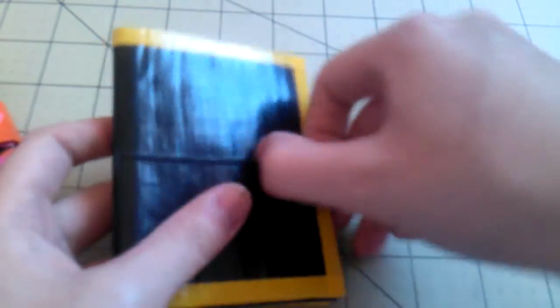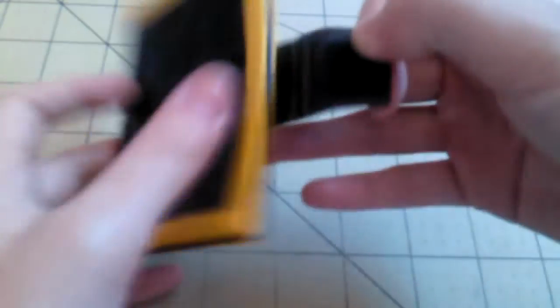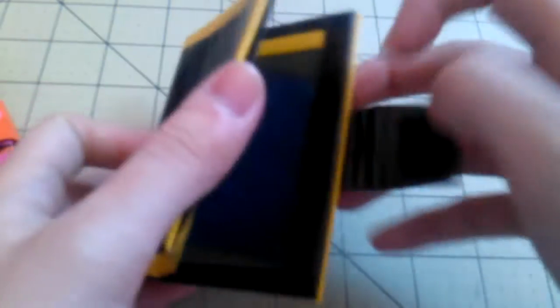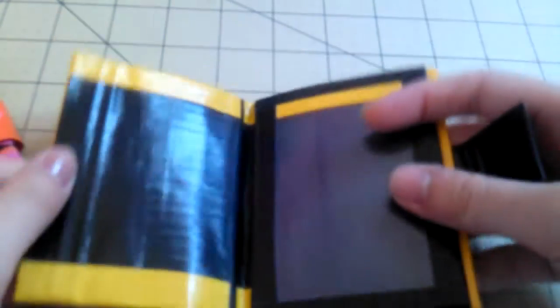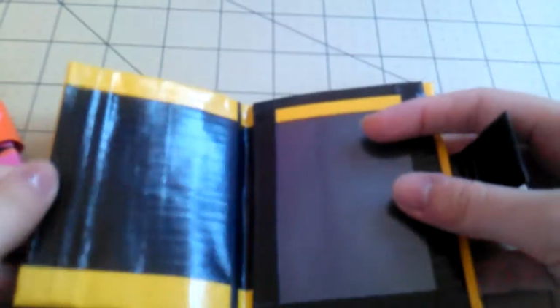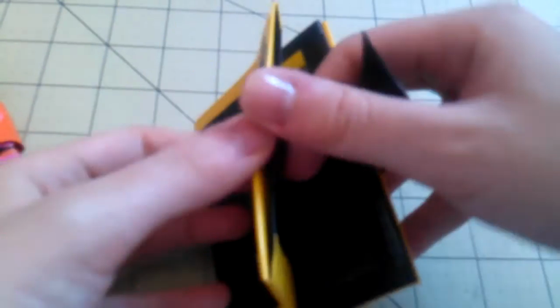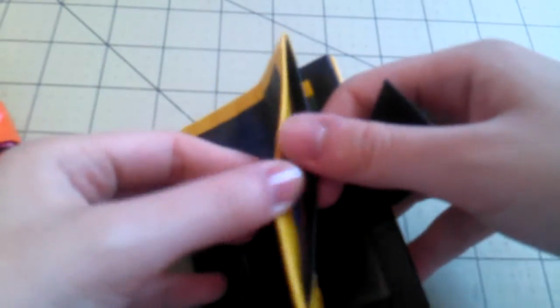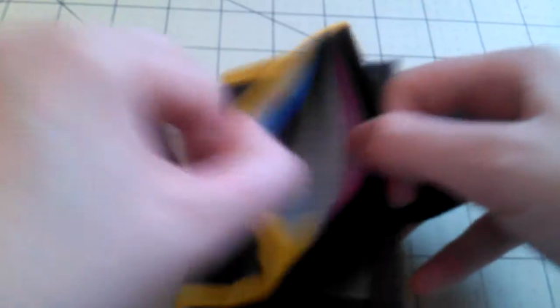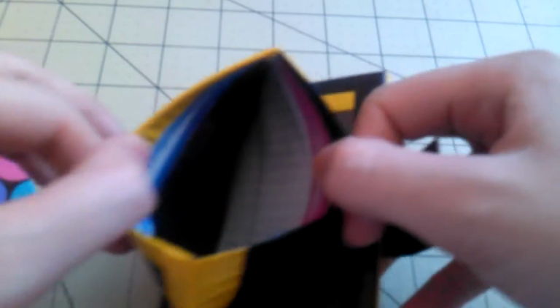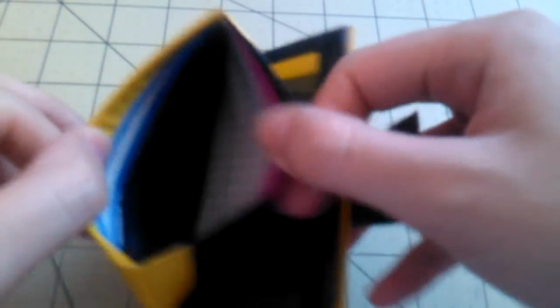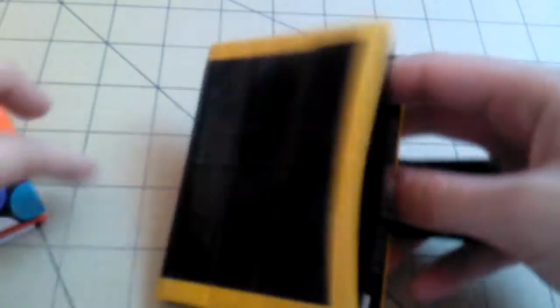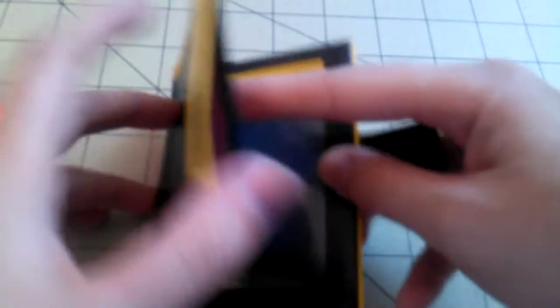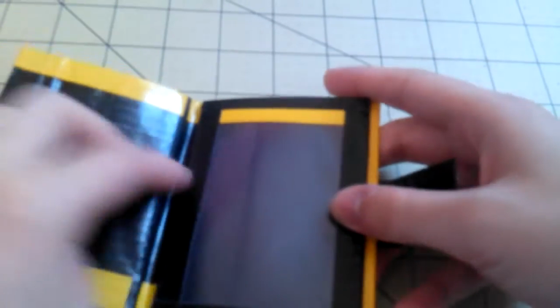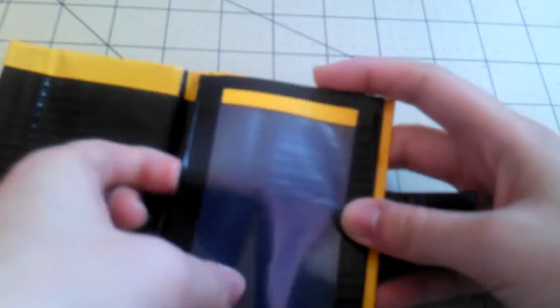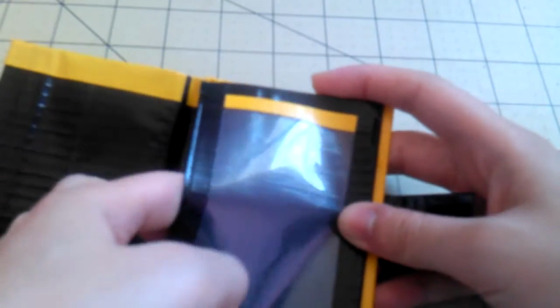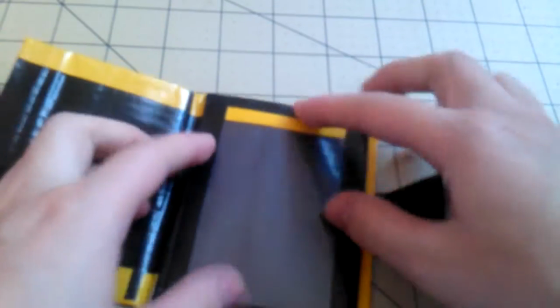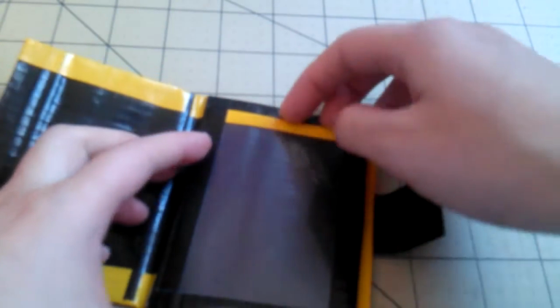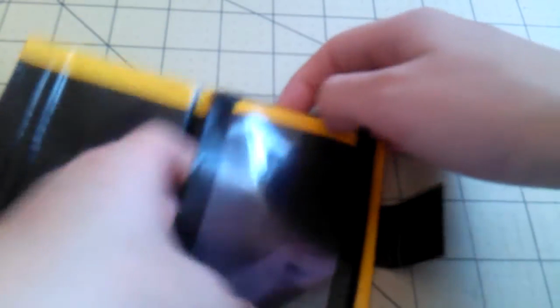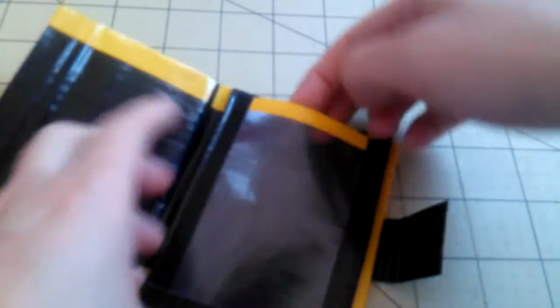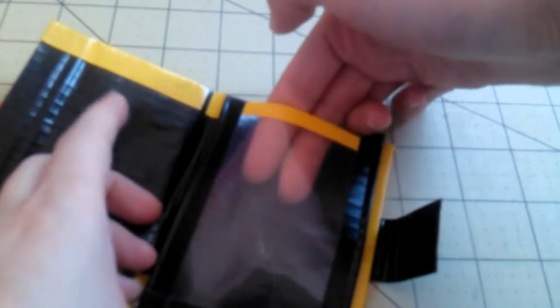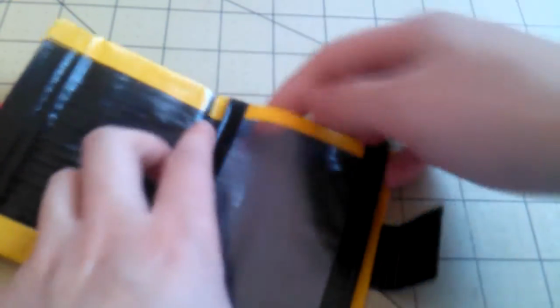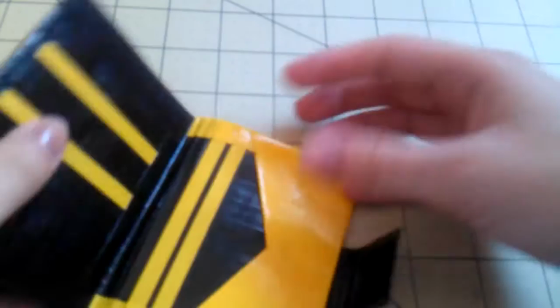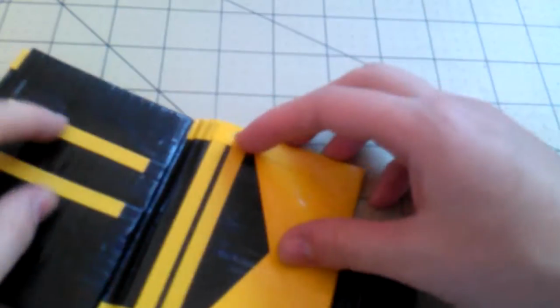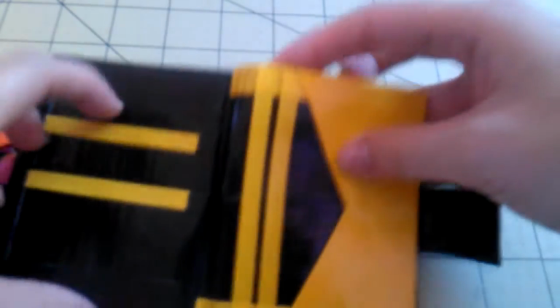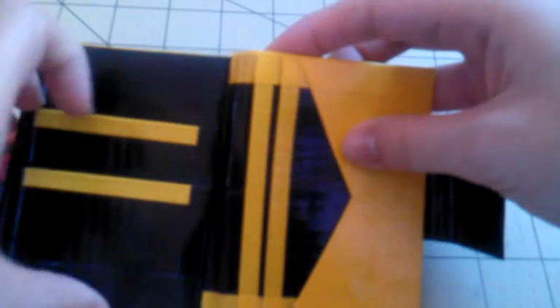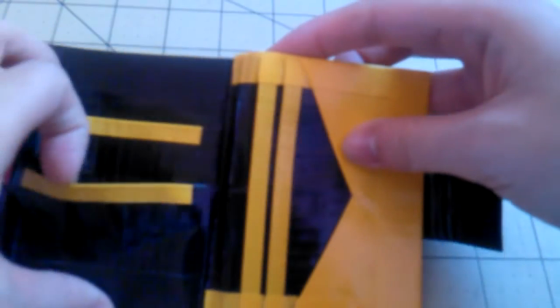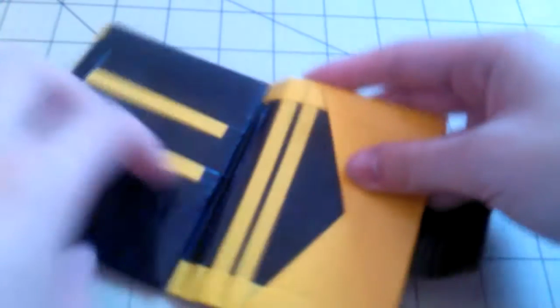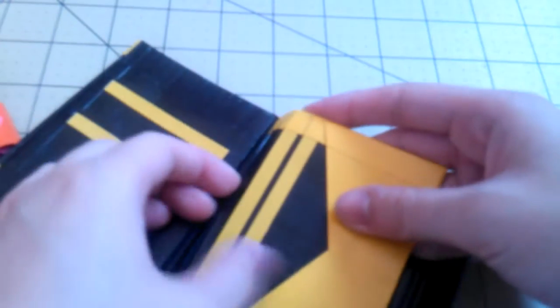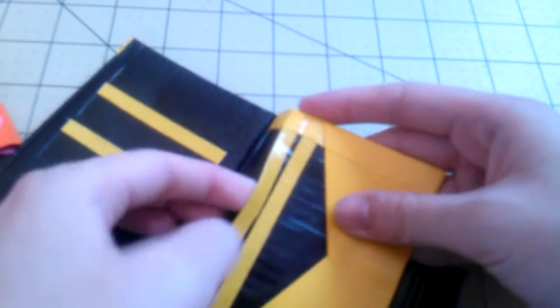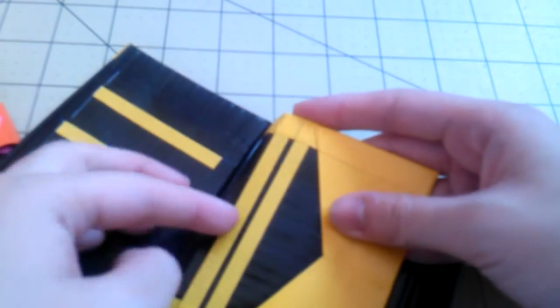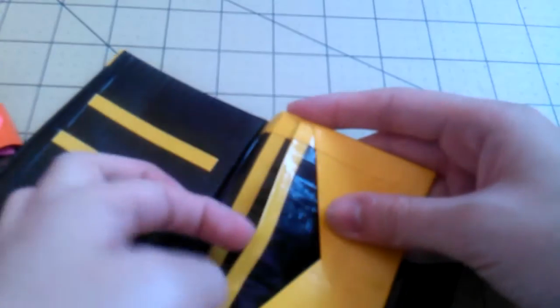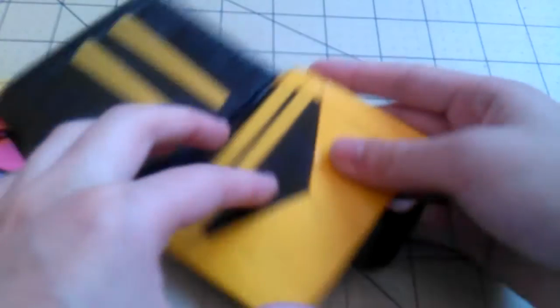You open it up and it's the same layout: coin pouch, card pocket, ID, two vertical pockets, and three card pockets.